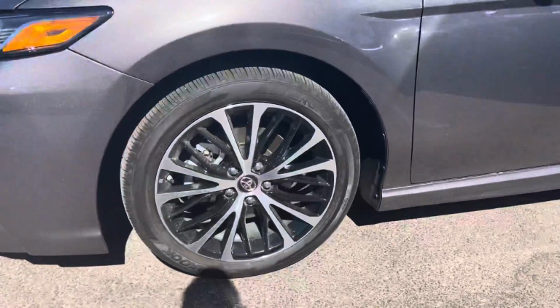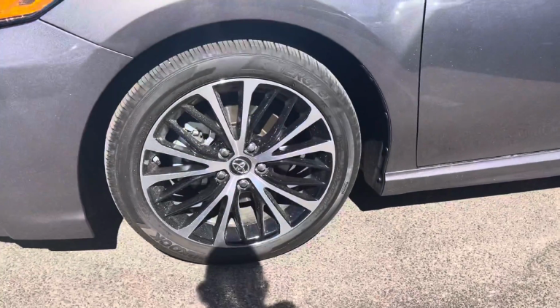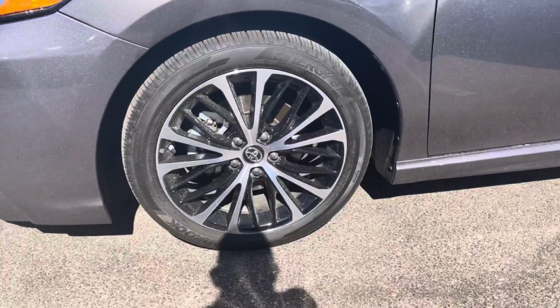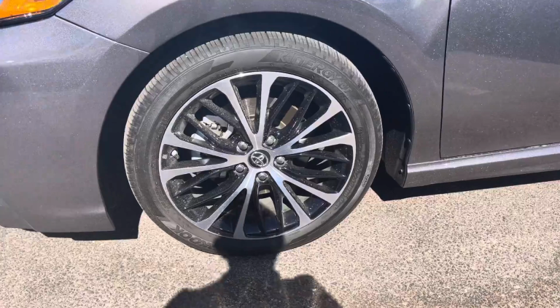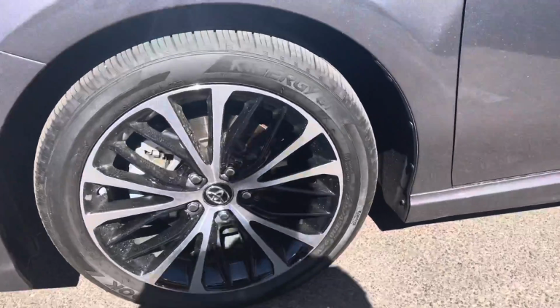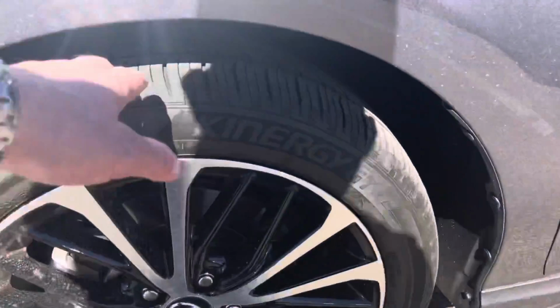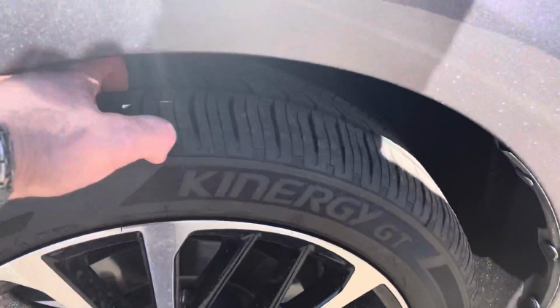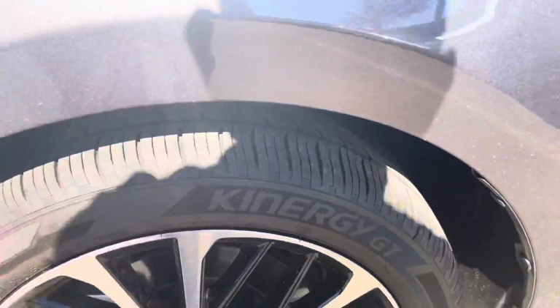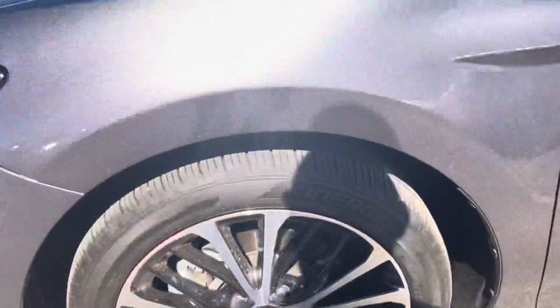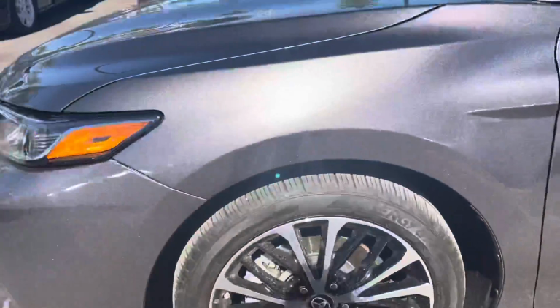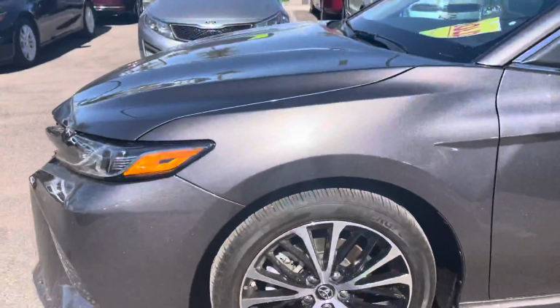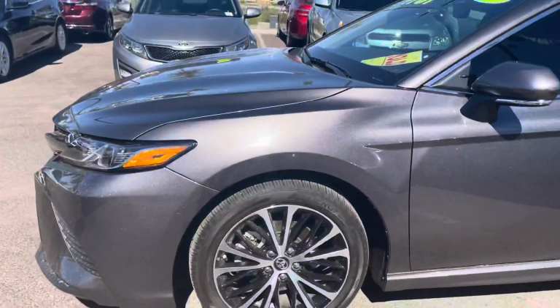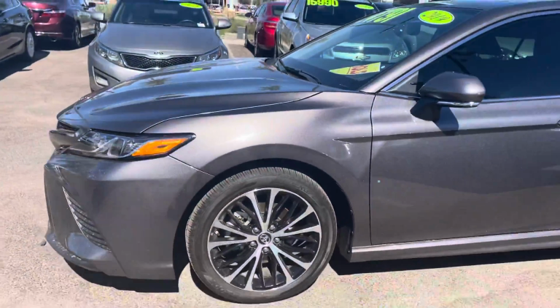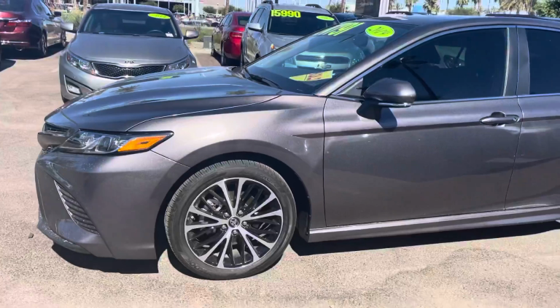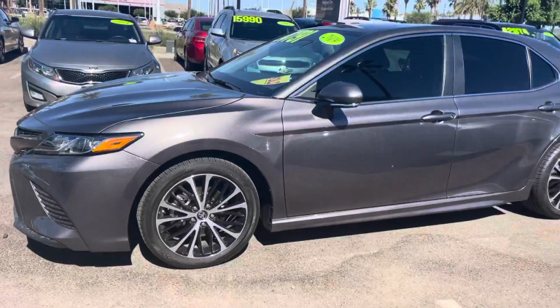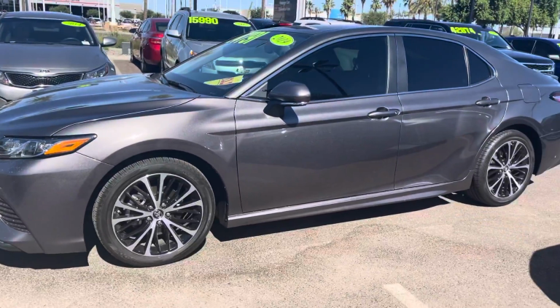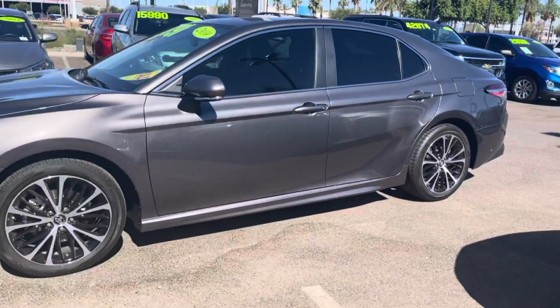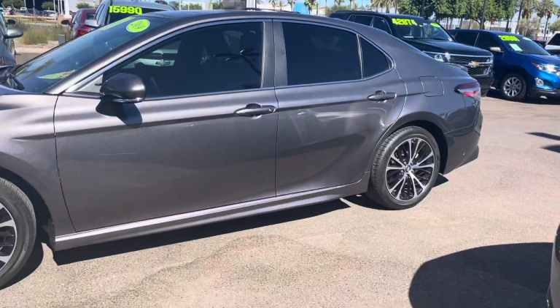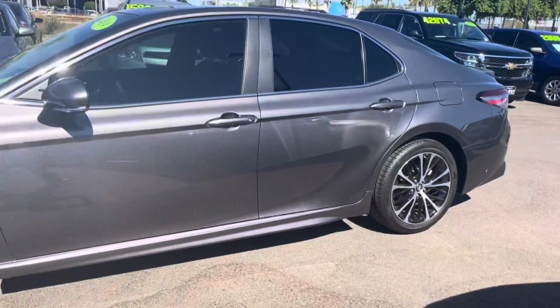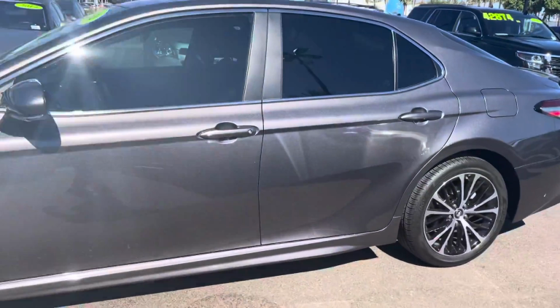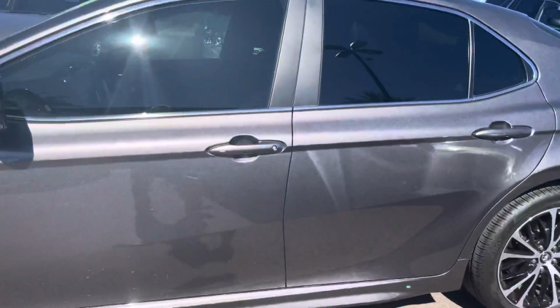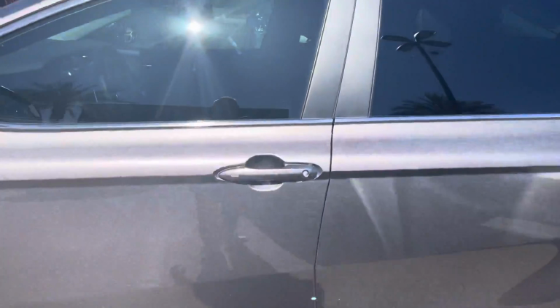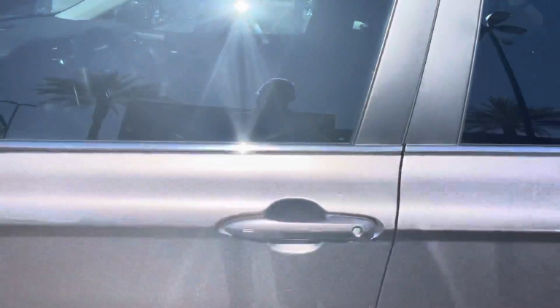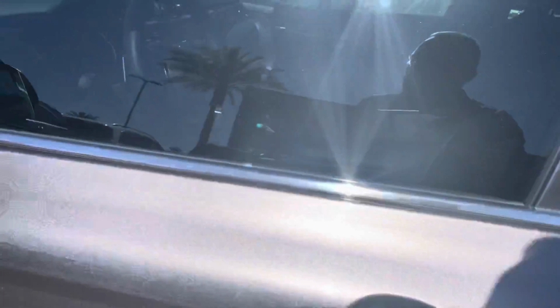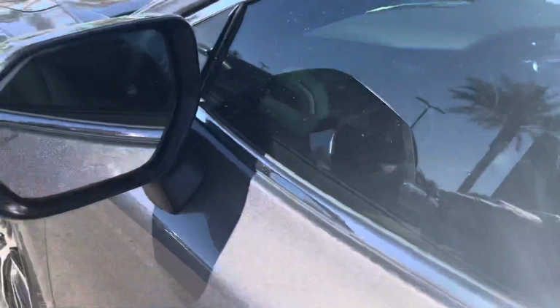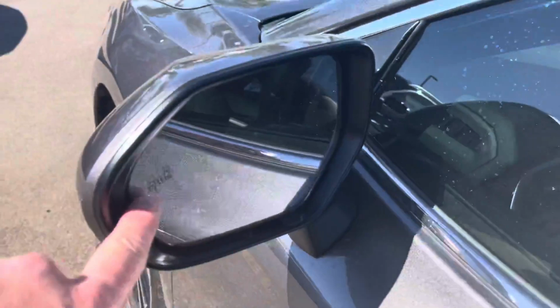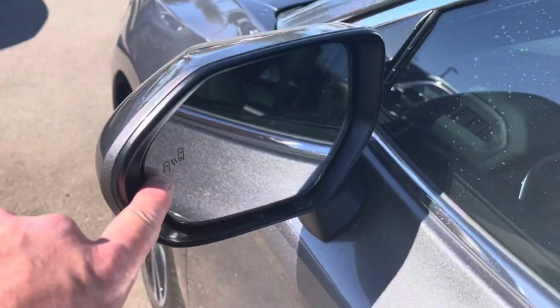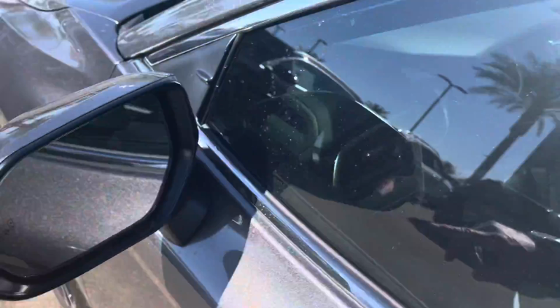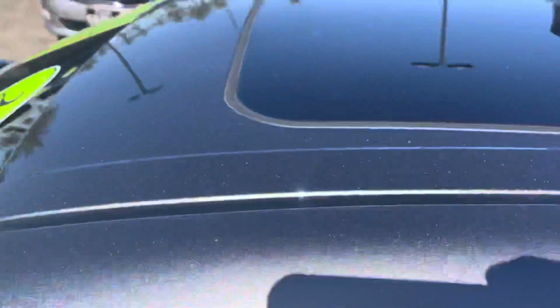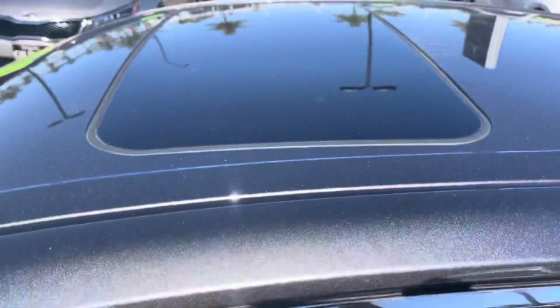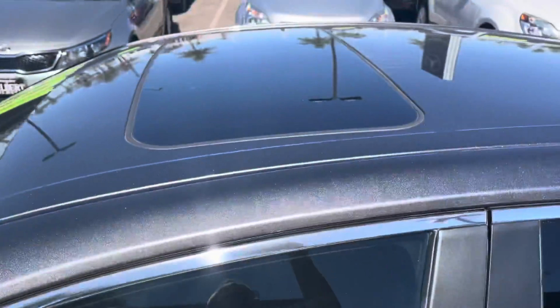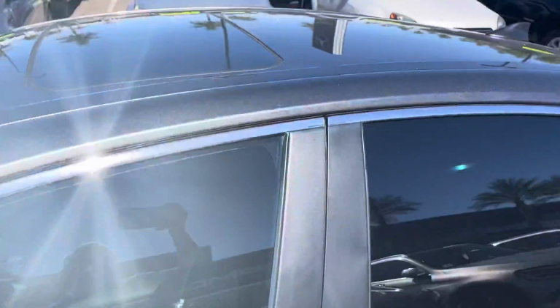Clean wheel, no curb rash. Obviously plenty of tire tread. Really nice metallic gray exterior. It has keyless entry, push-button start. It has a blind spot monitor on the mirror. Moonroof up on top.